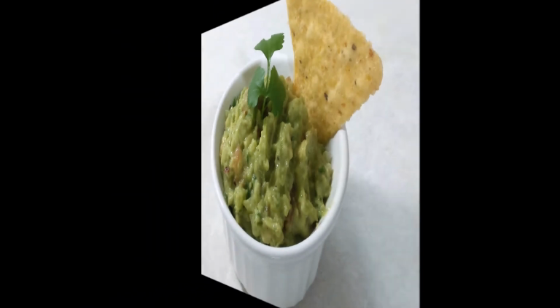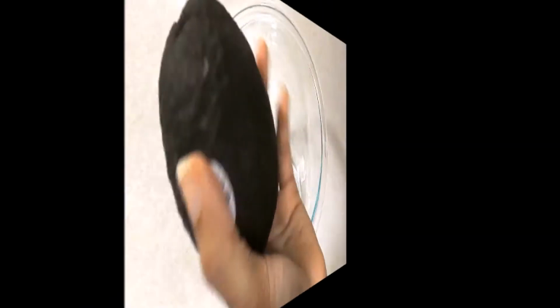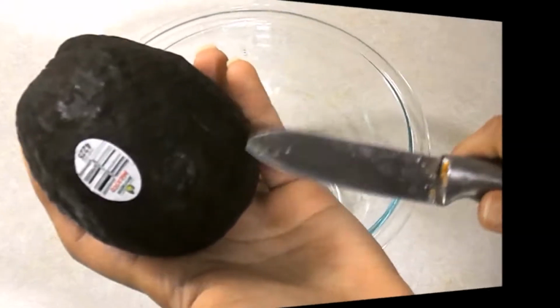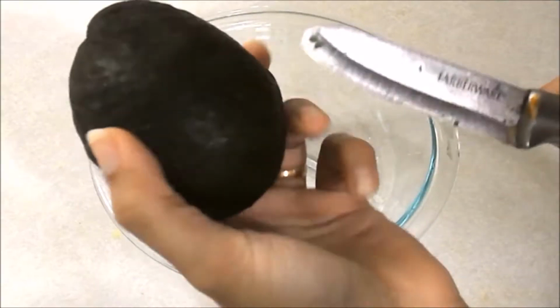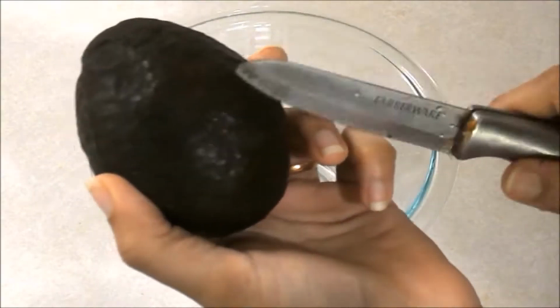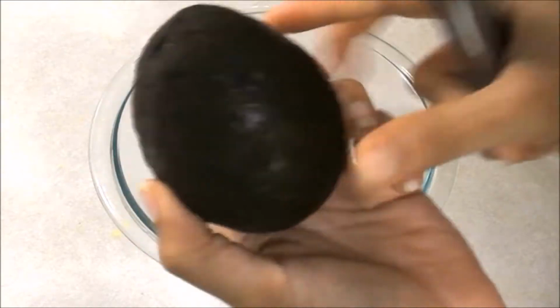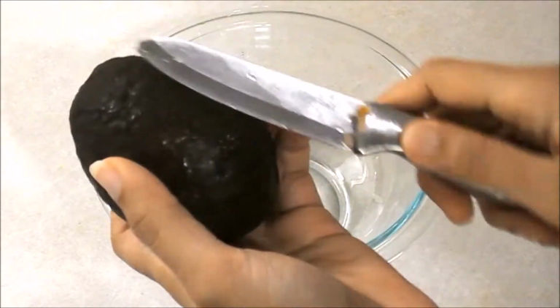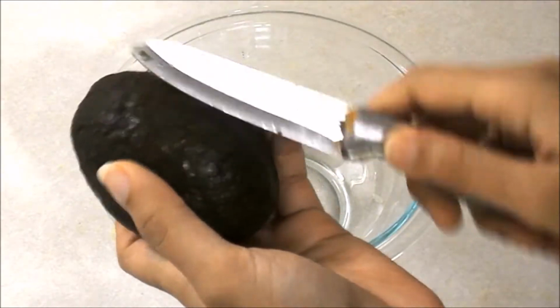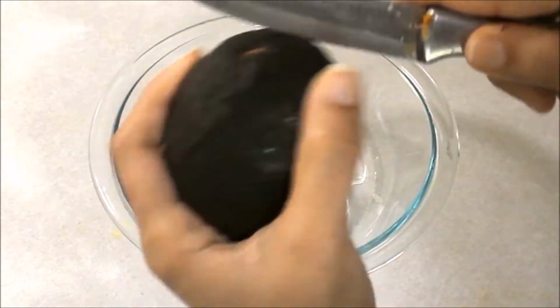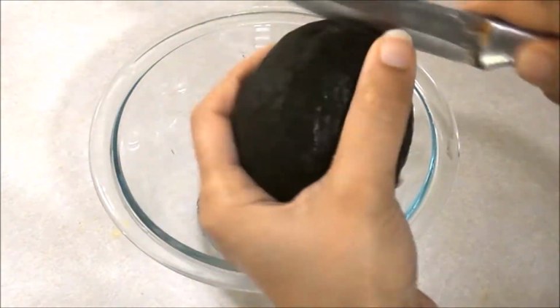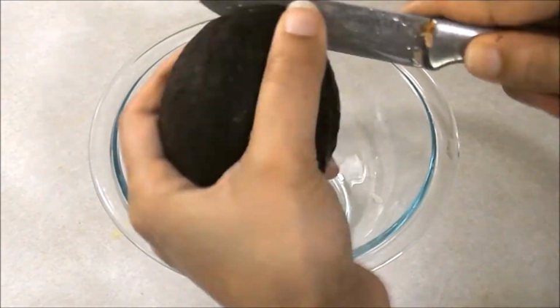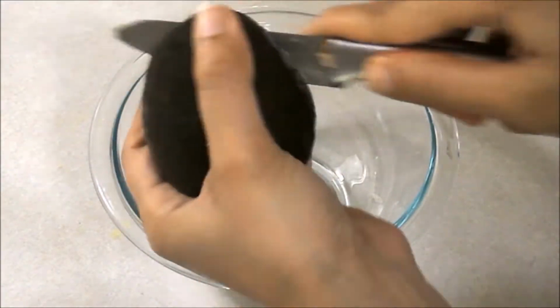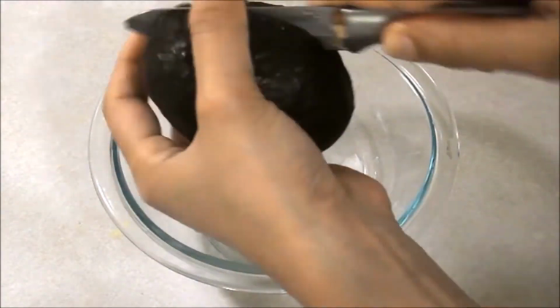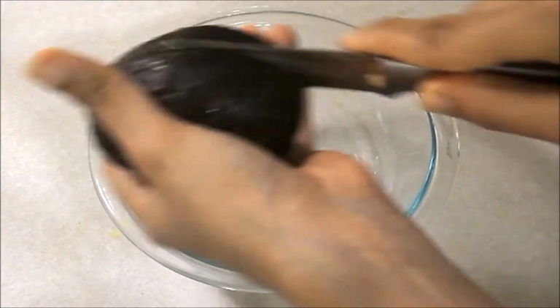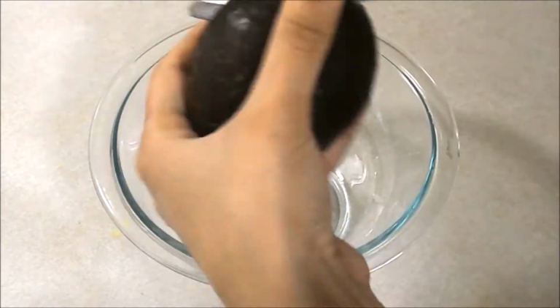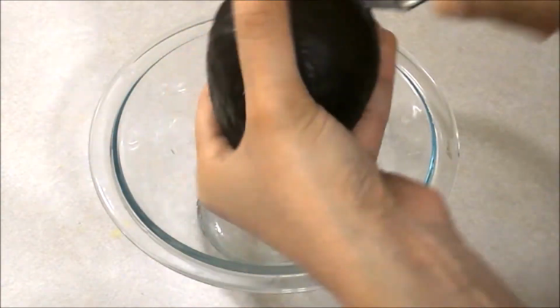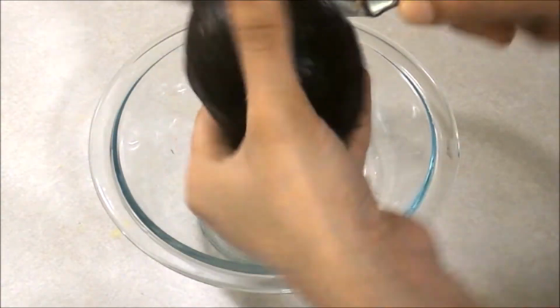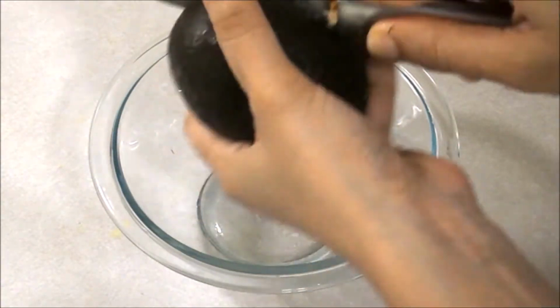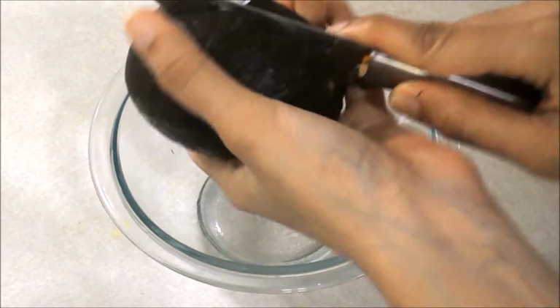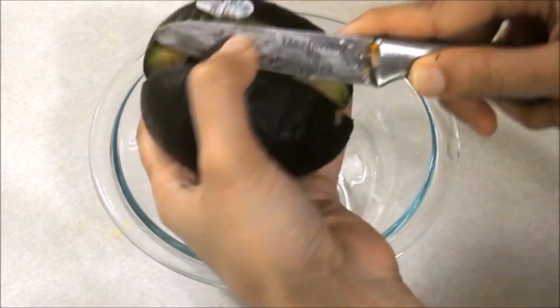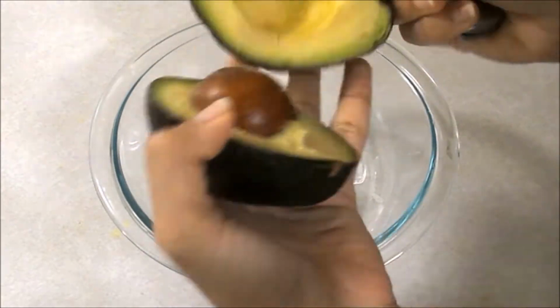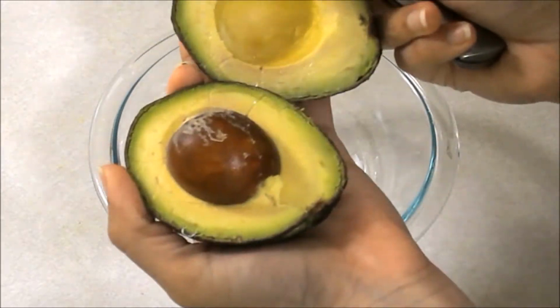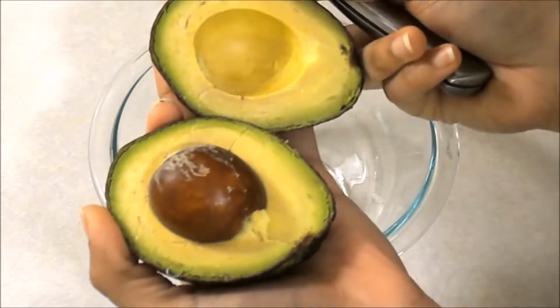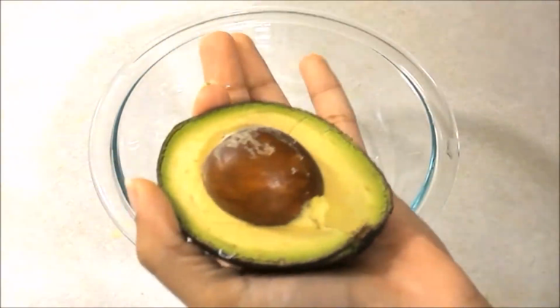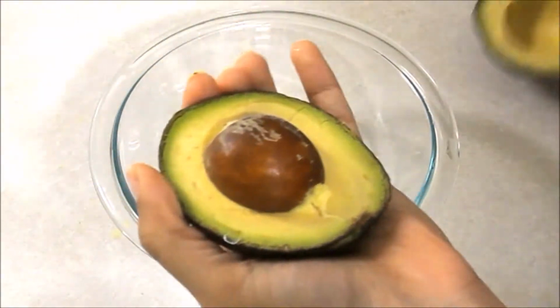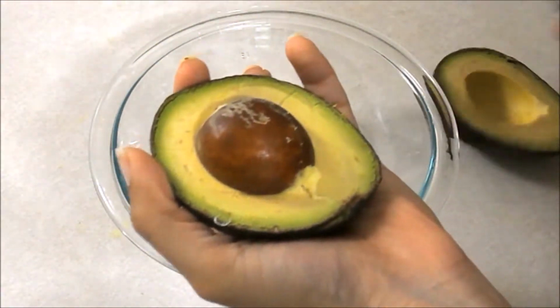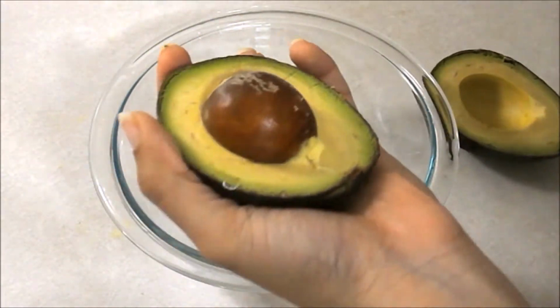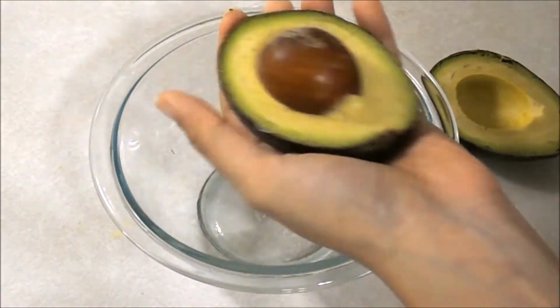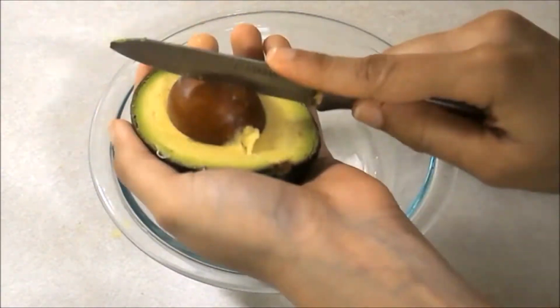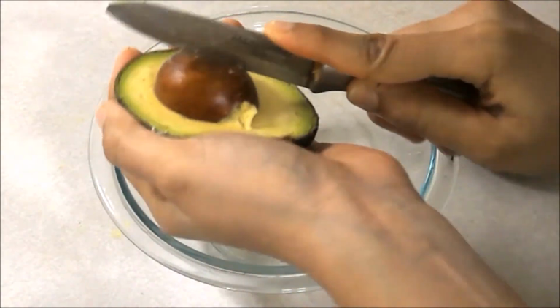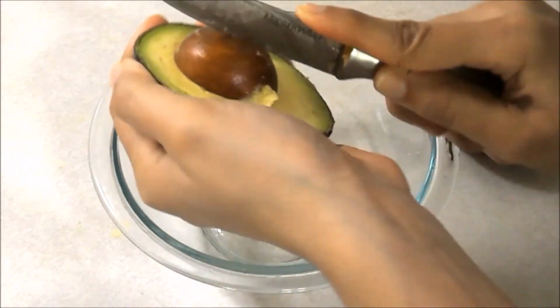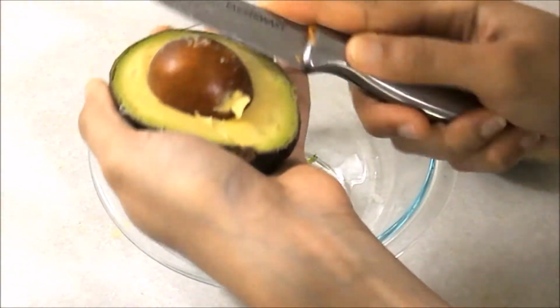Here is a mixing bowl. This is a ripe avocado. Avocado is a ripe fruit. When you open it, you can remove the seed. You can scoop it with a spoon.